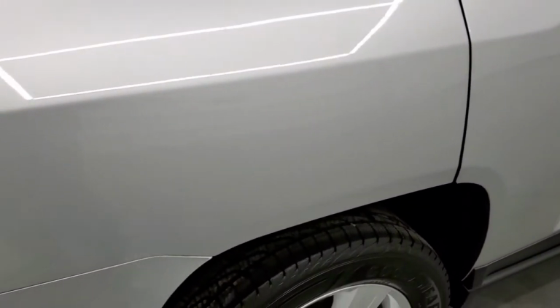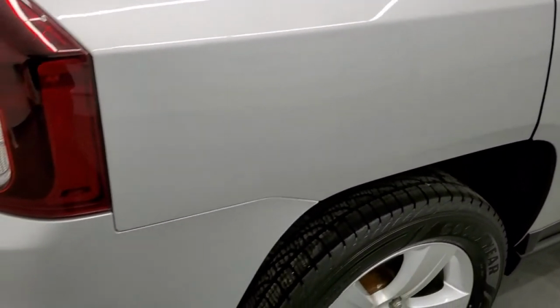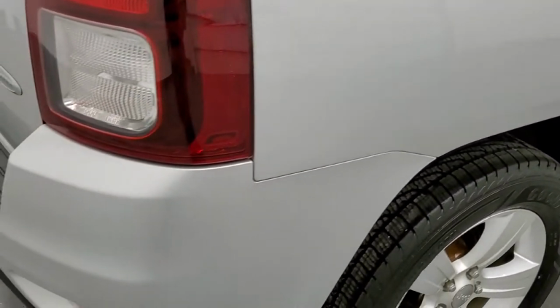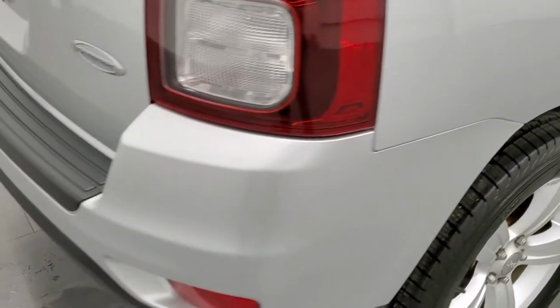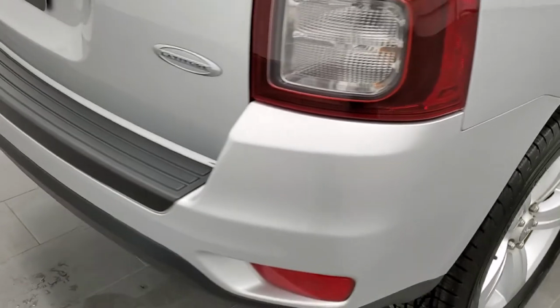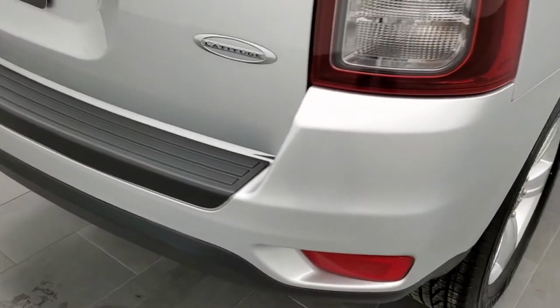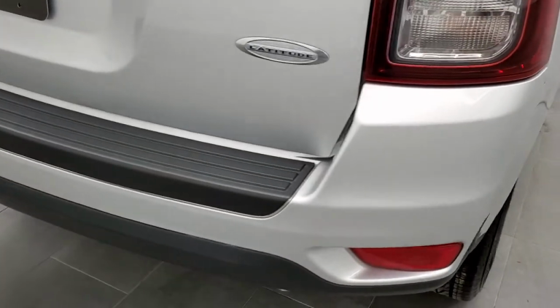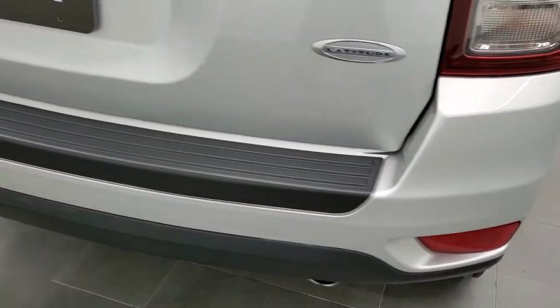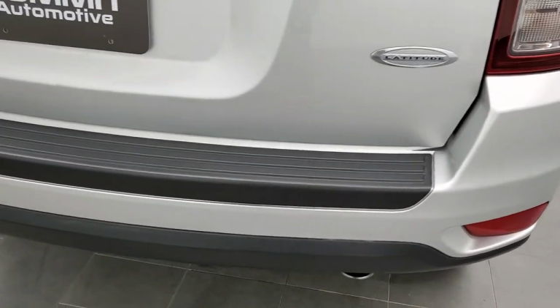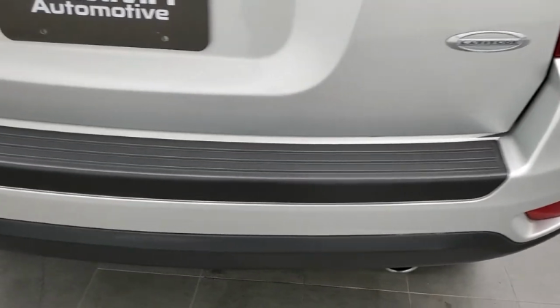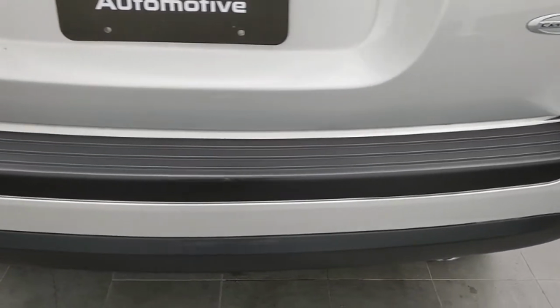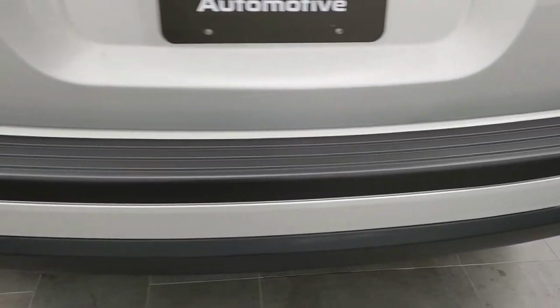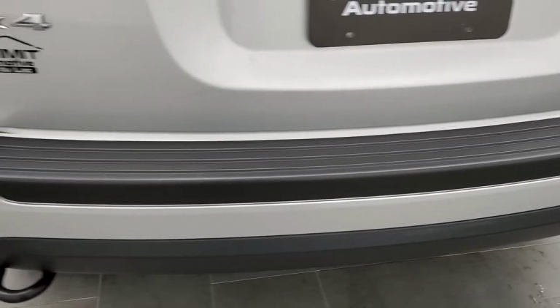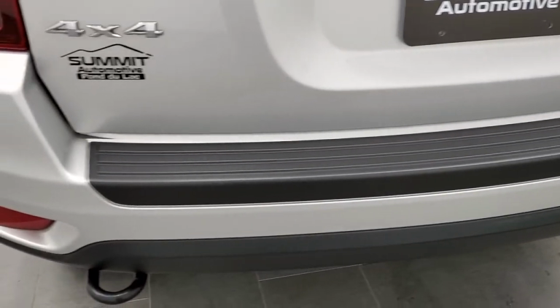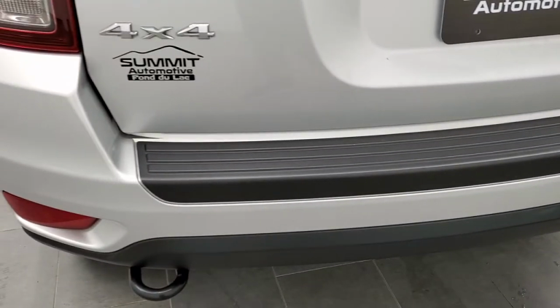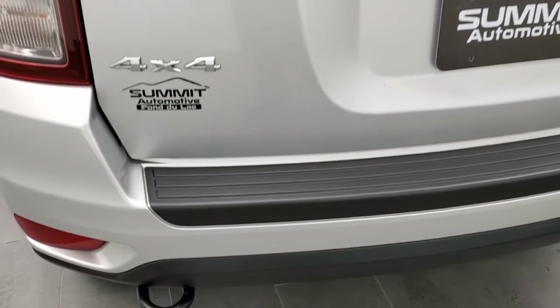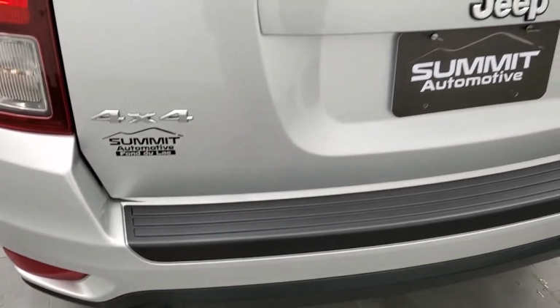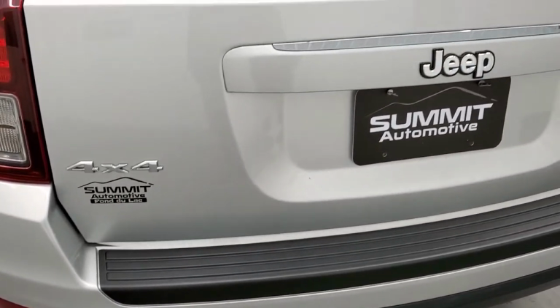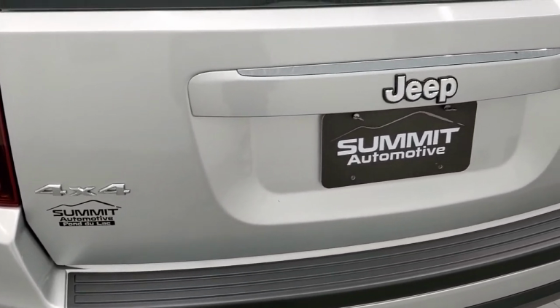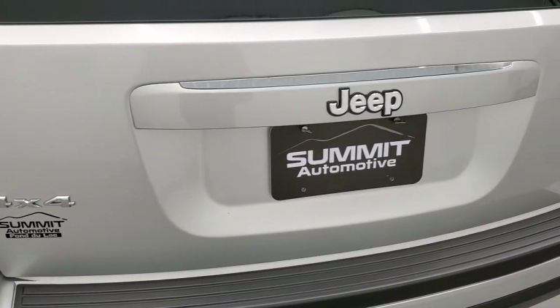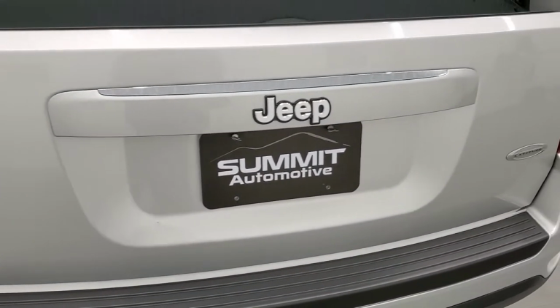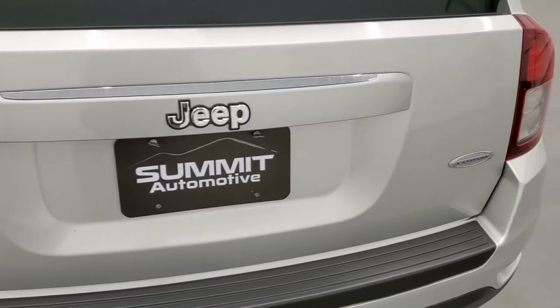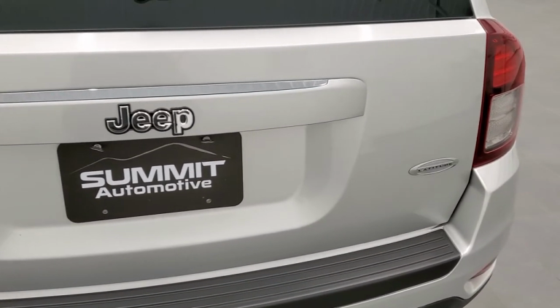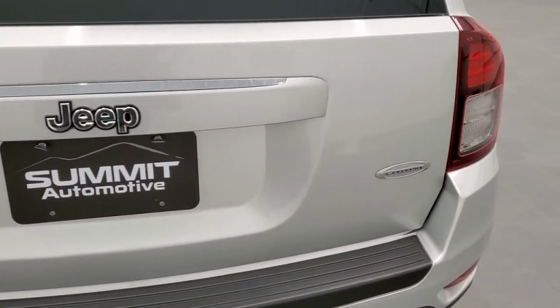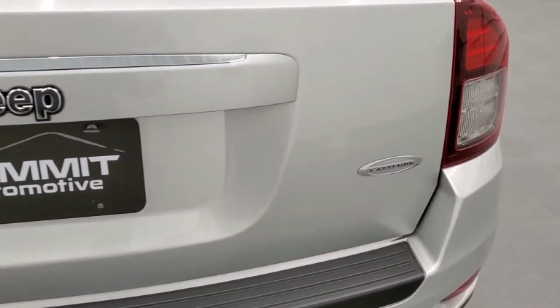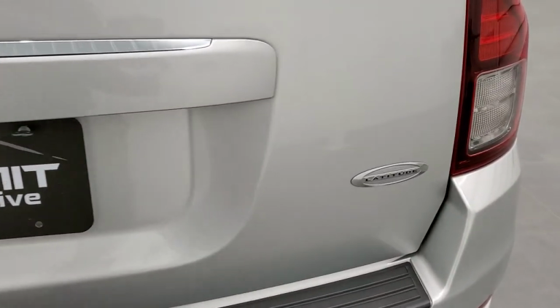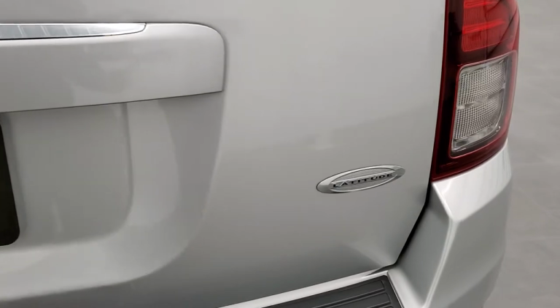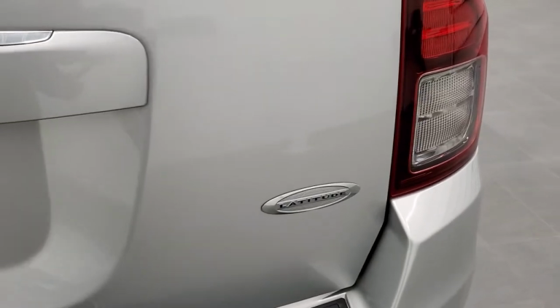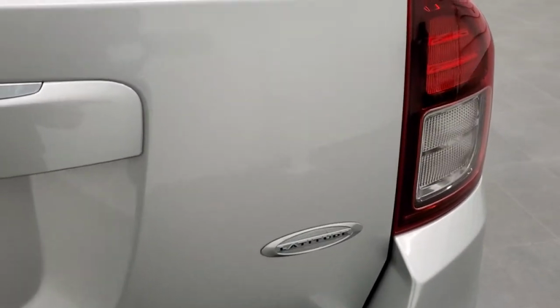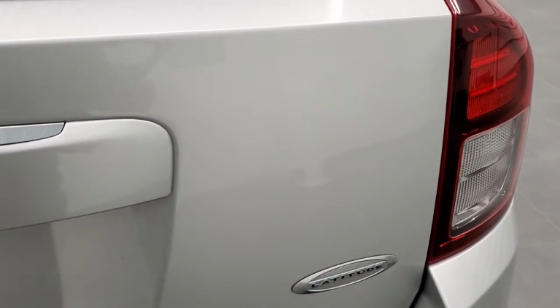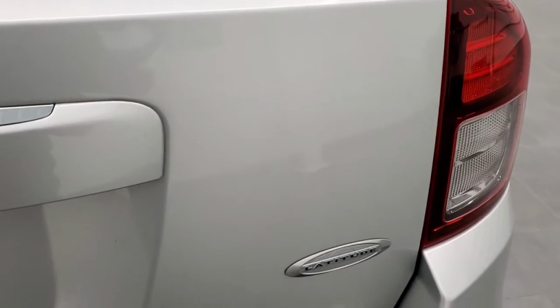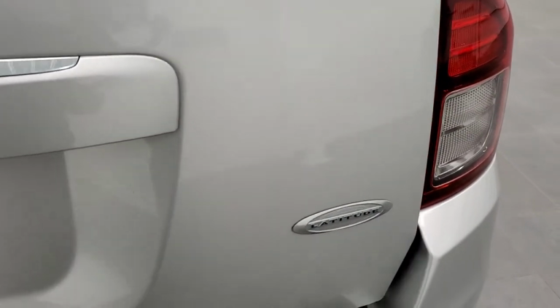As we come around to the back, the rear bumper is in really nice shape. Didn't see any dents, dings or cracks on that. The rear gate is in nice shape as well. You do get the Latitude badge there — didn't see any dents or dings.